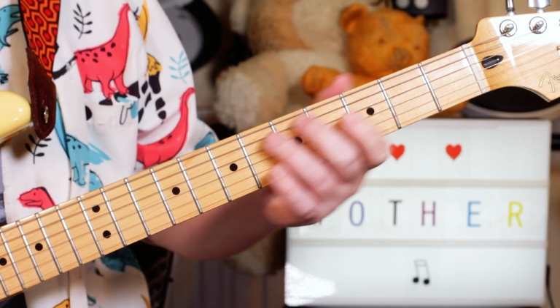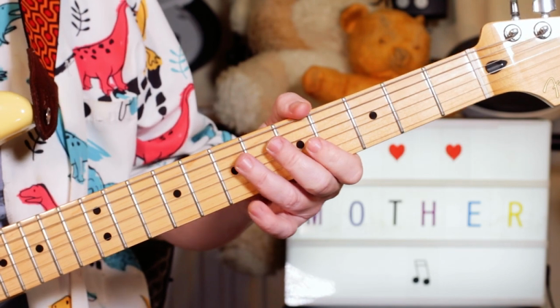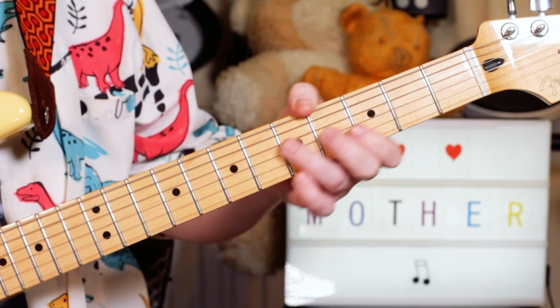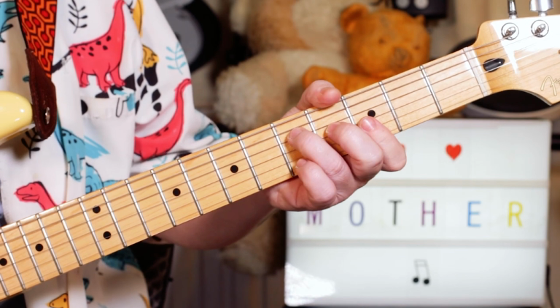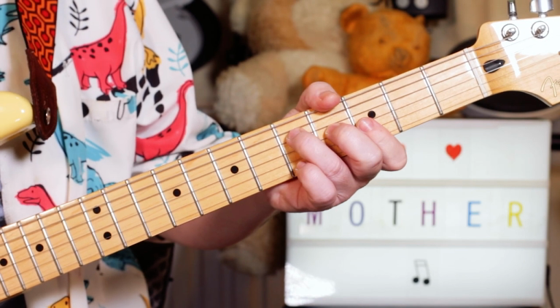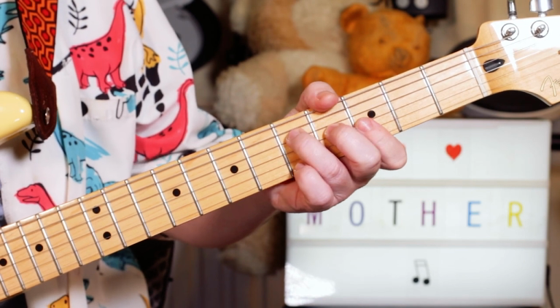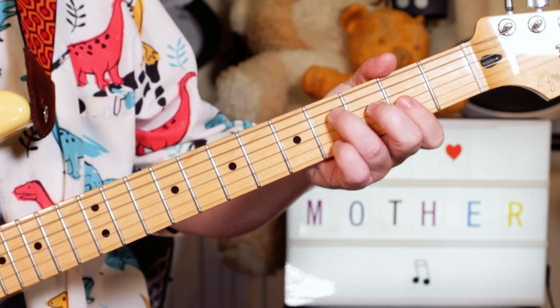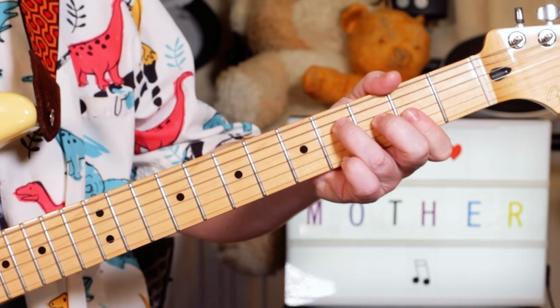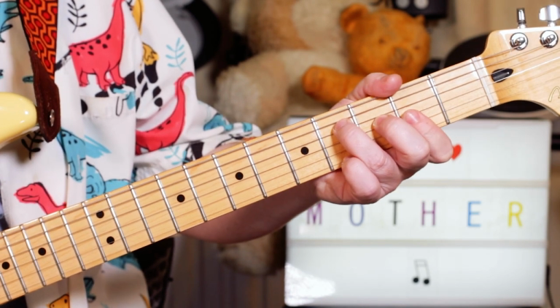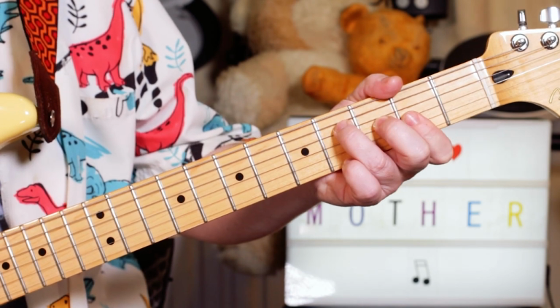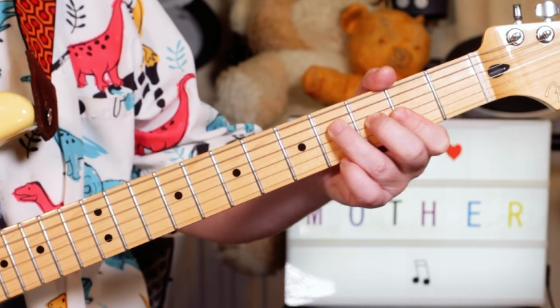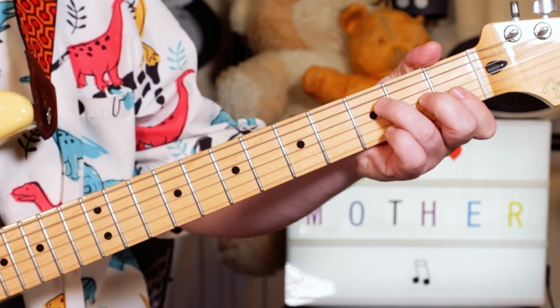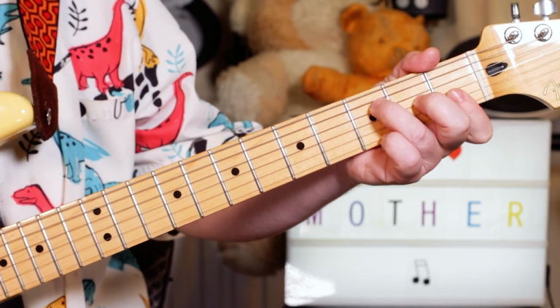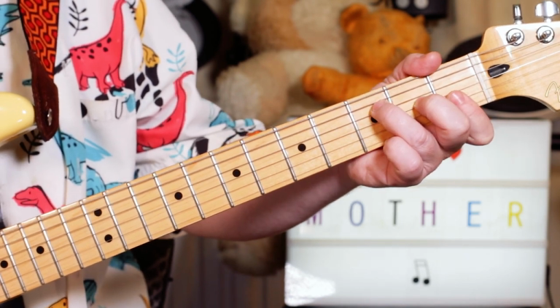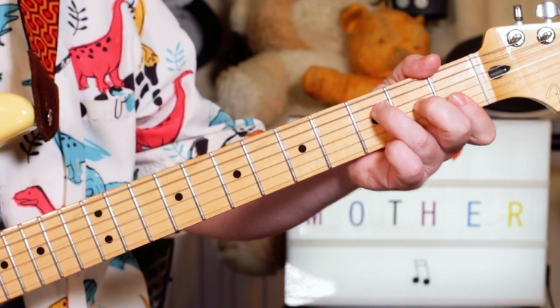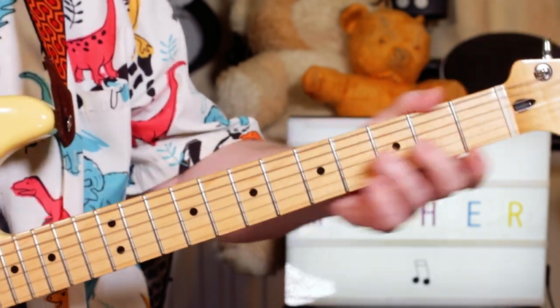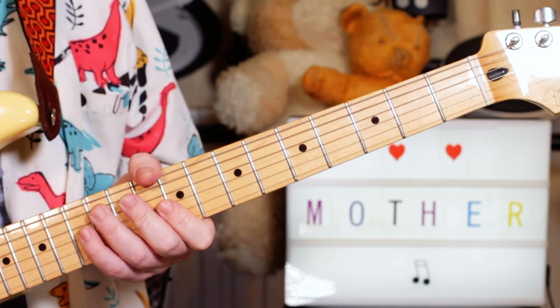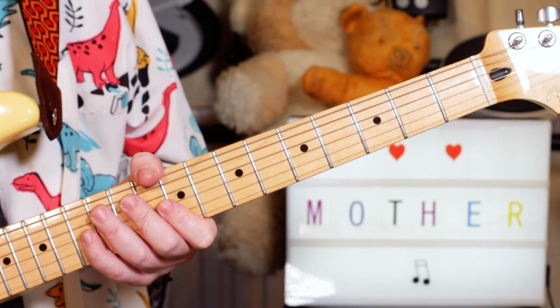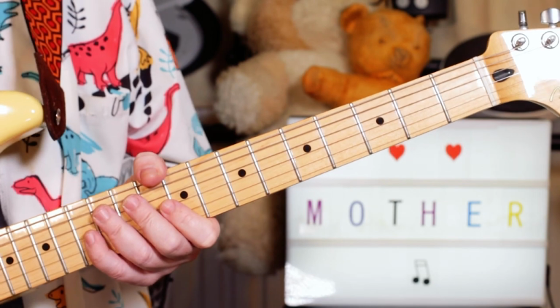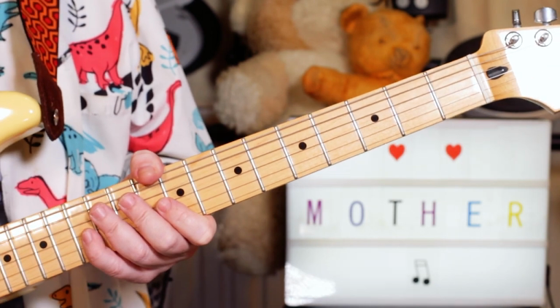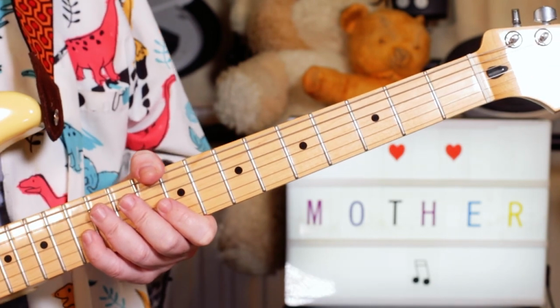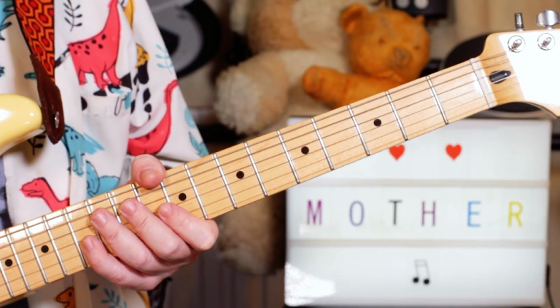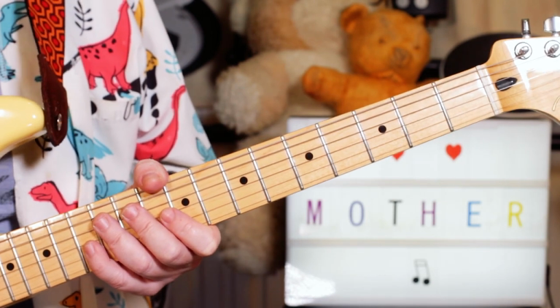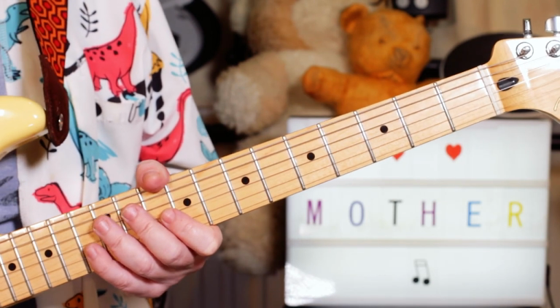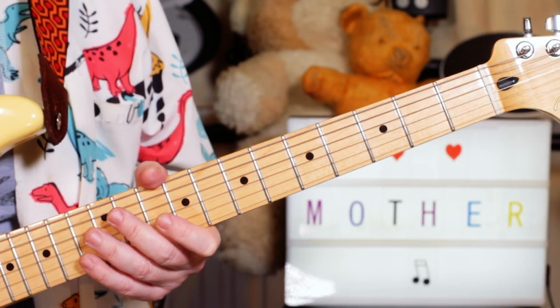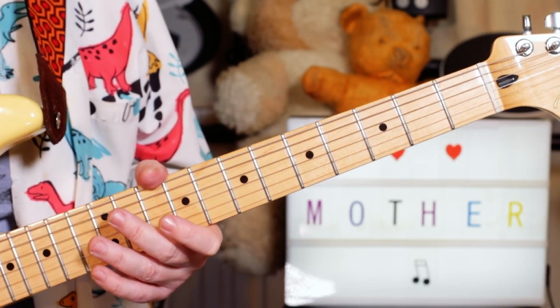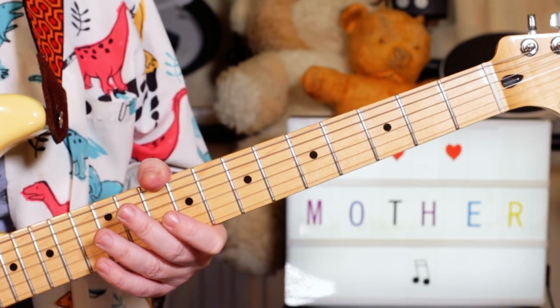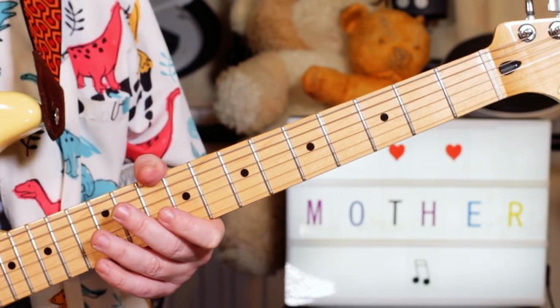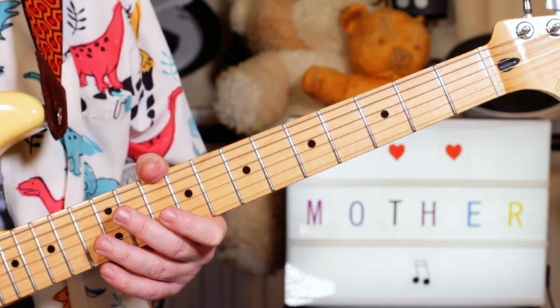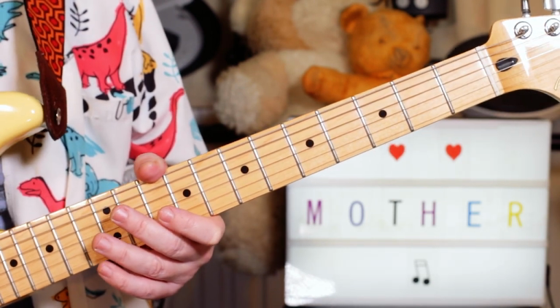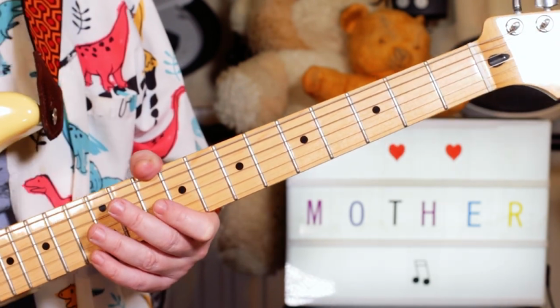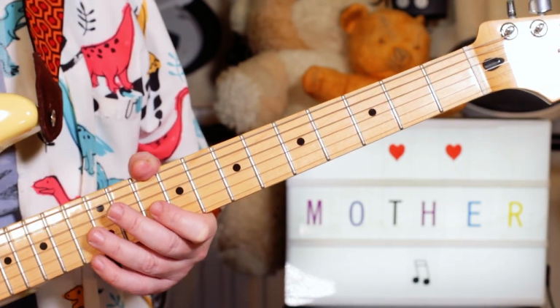So you've got A flat over F, G over F, G flat over F, down to F. And what I'm playing is all based around the F blues scale.